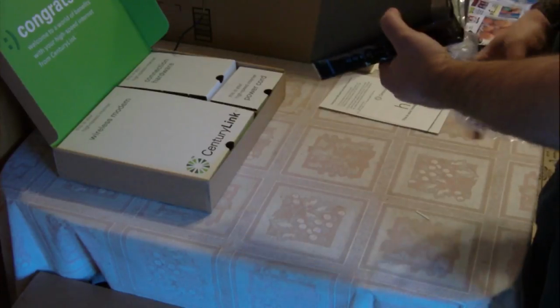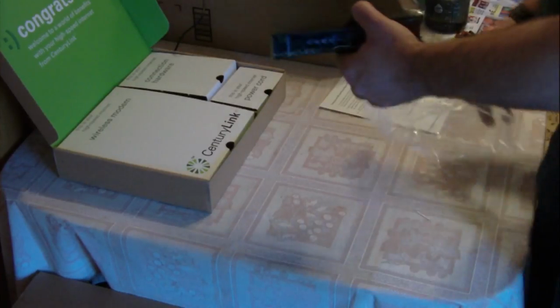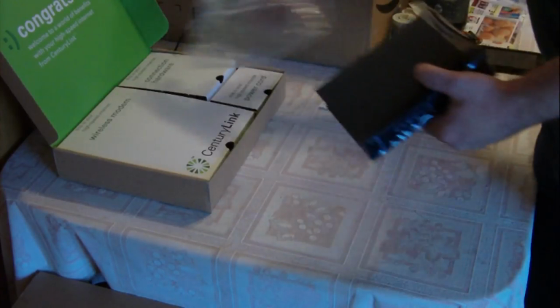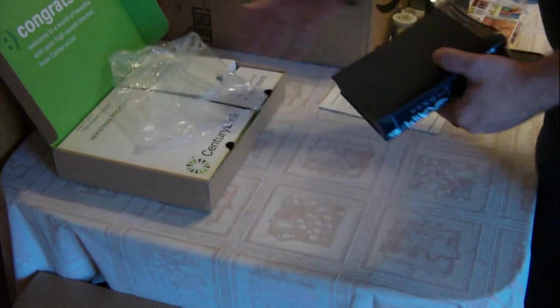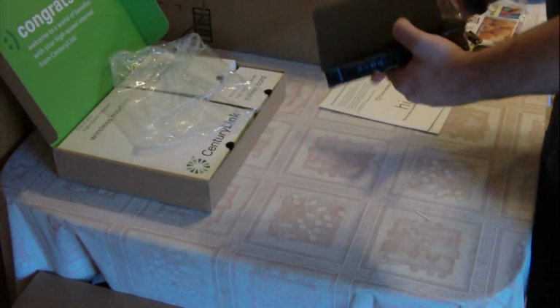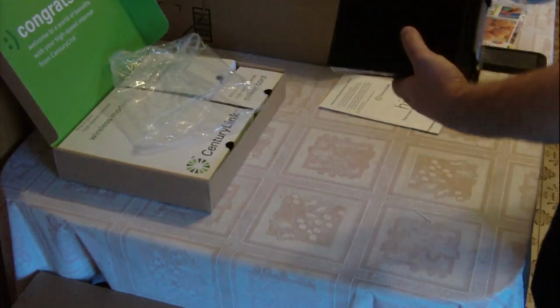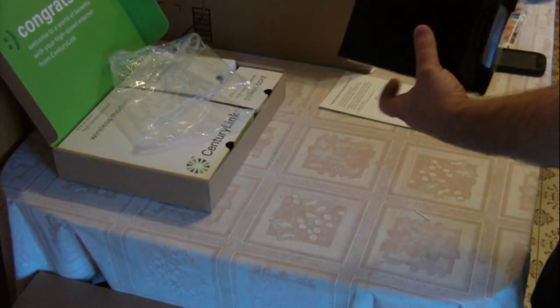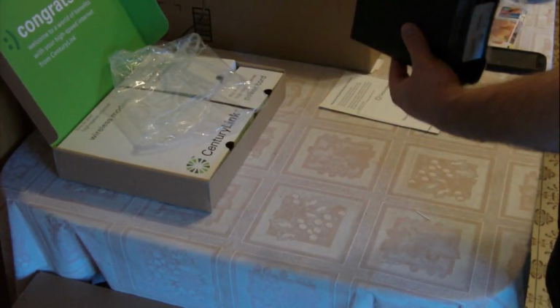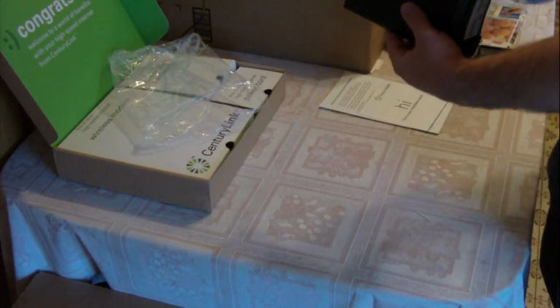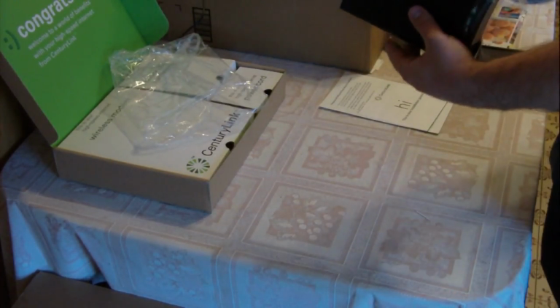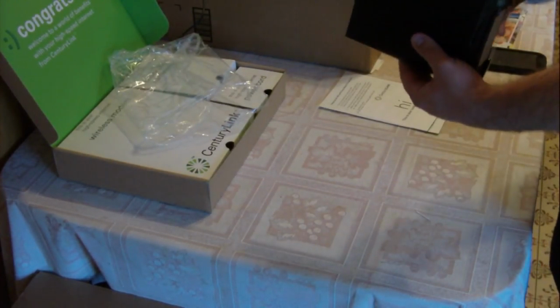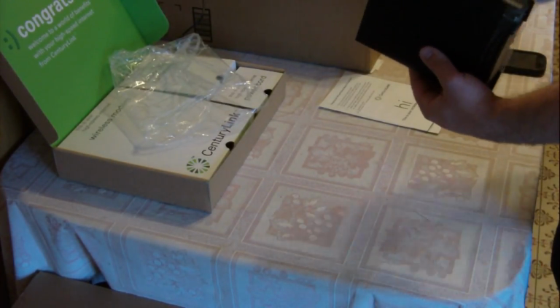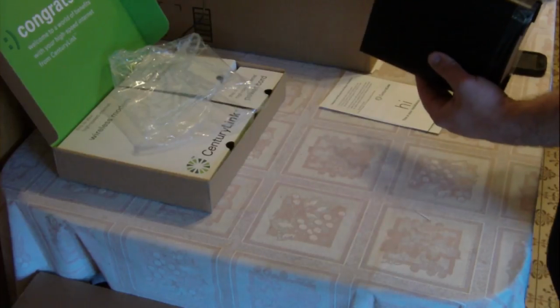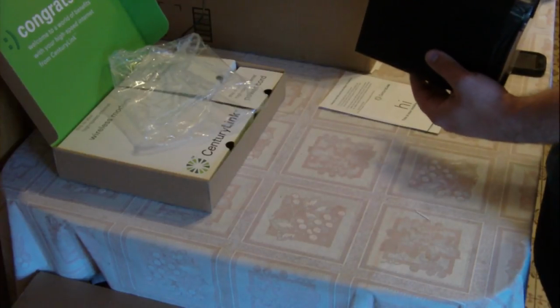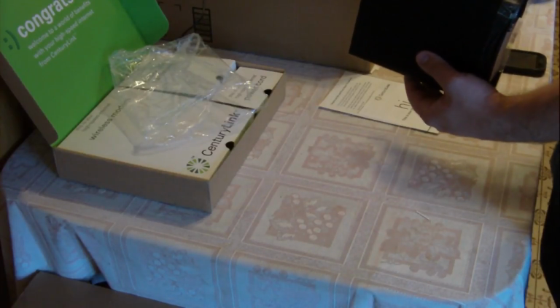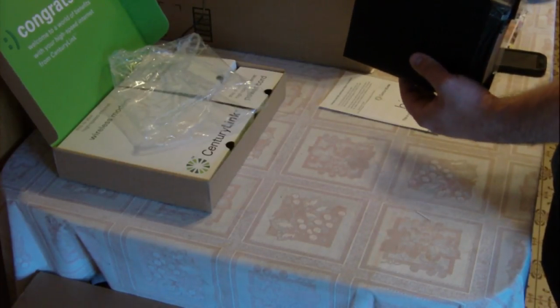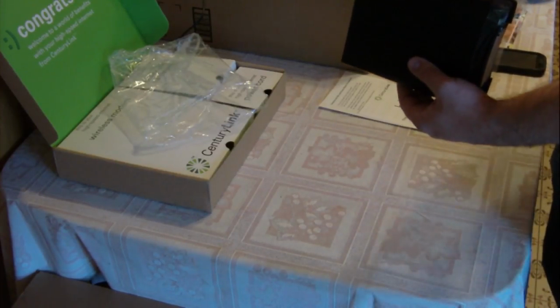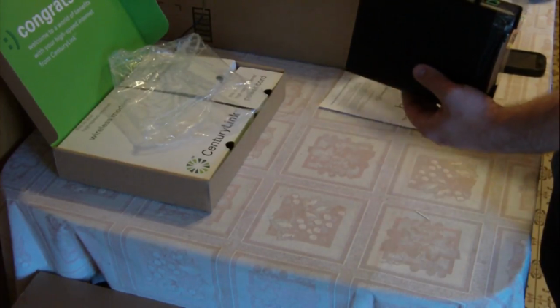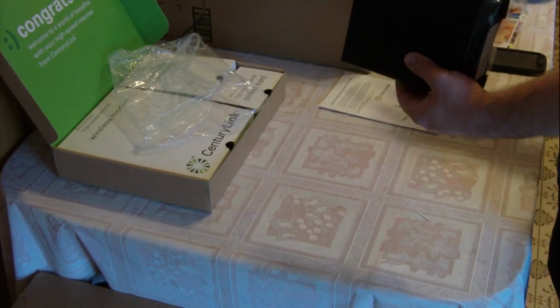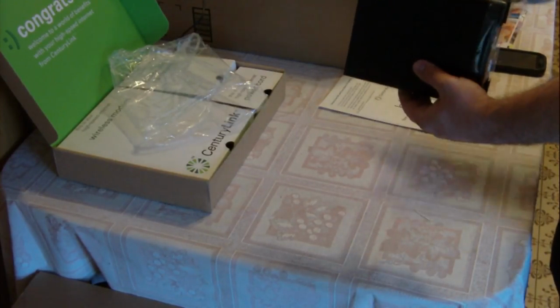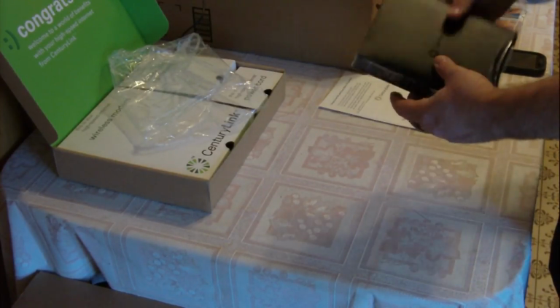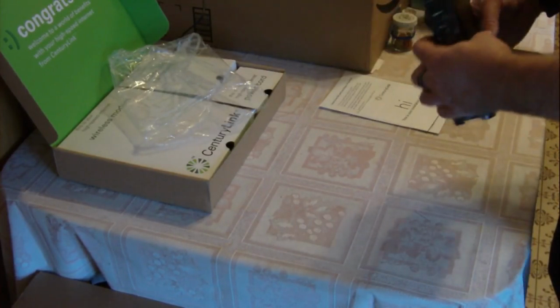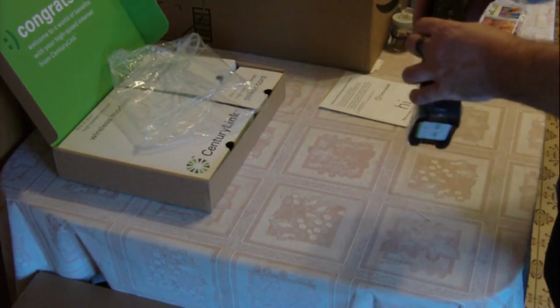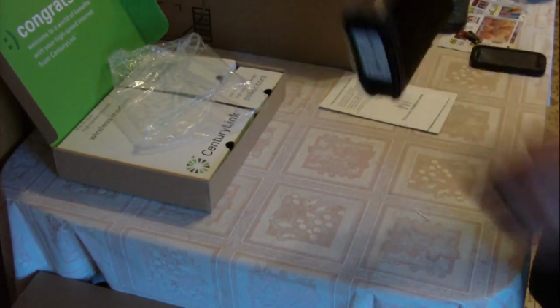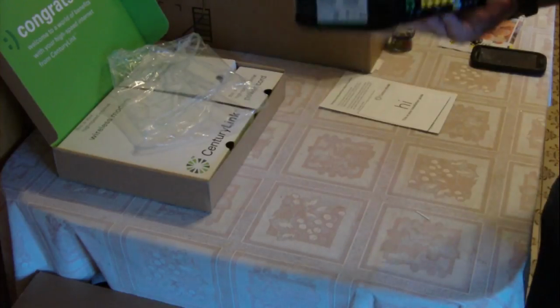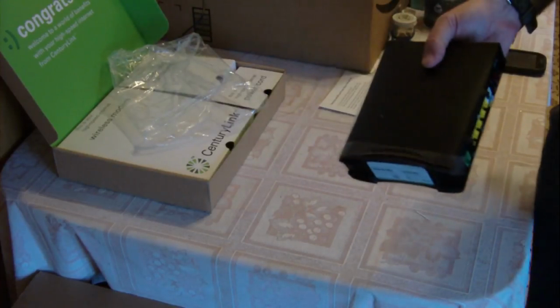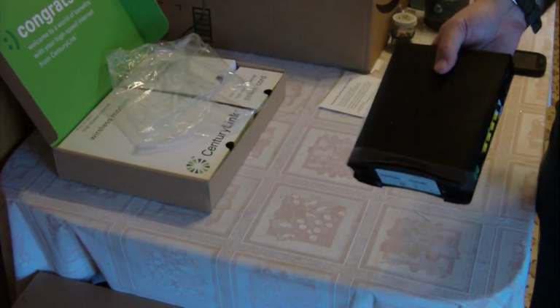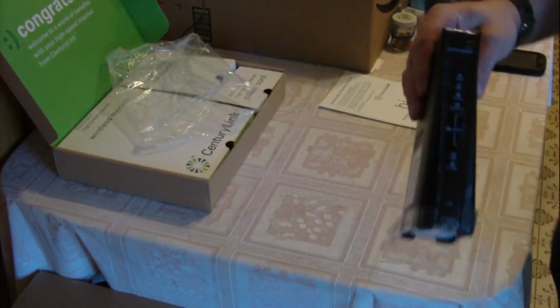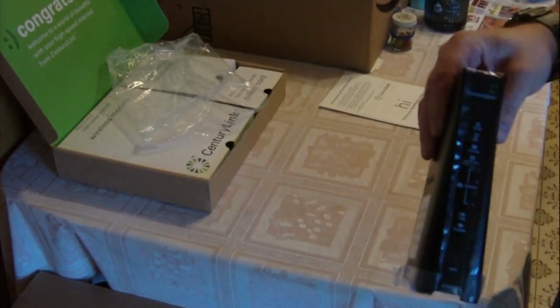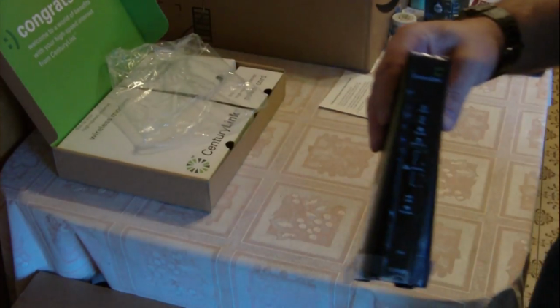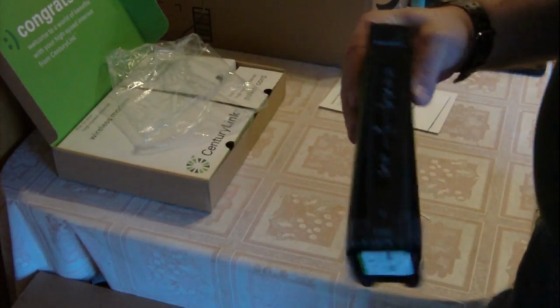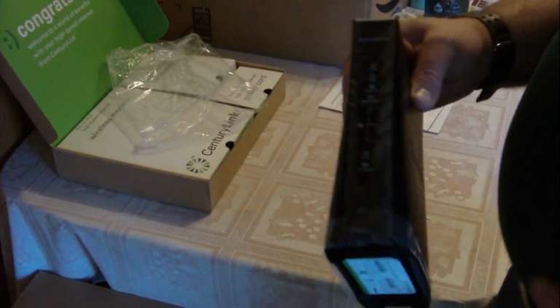This is a refurbished one, it's not a new one. They're going to be sending me a new one — it's a whole different model because of this problem. This is the same model I've had in my room for a while, using it for internet.